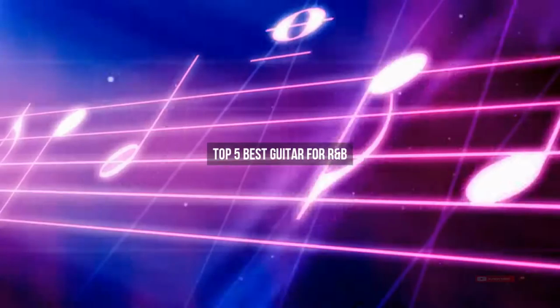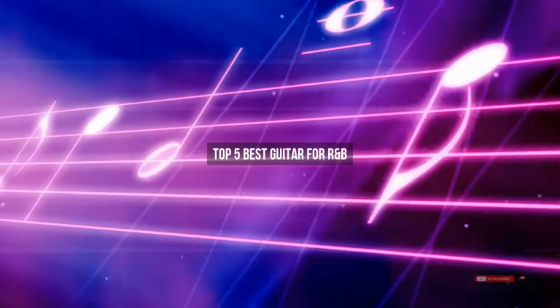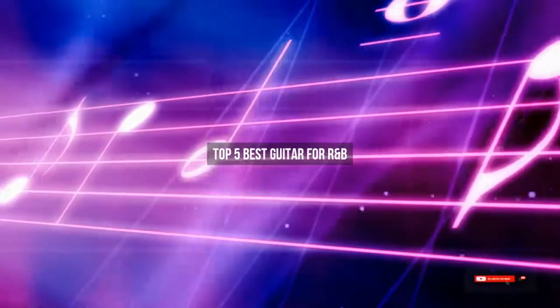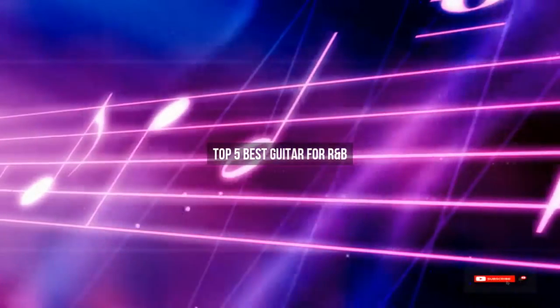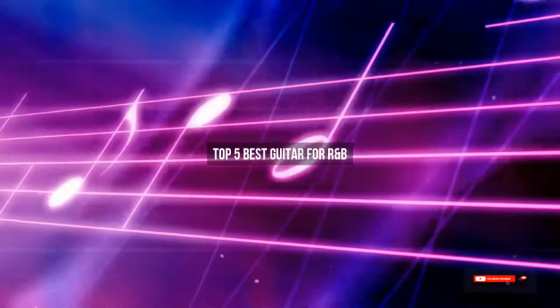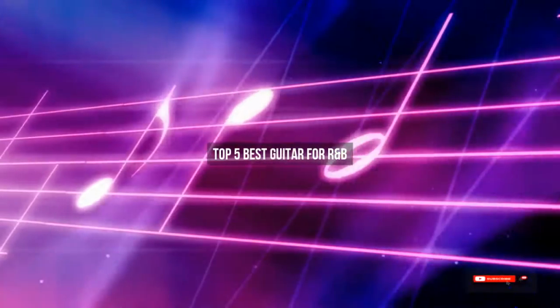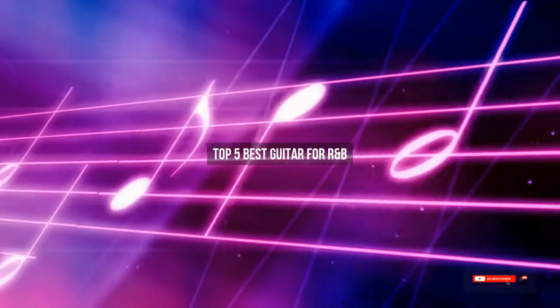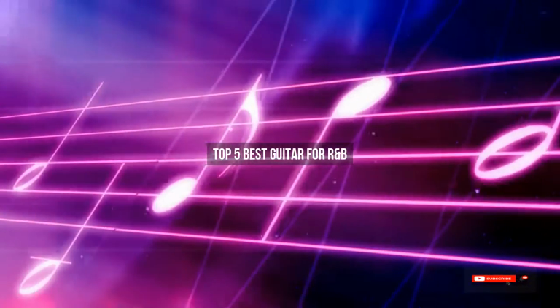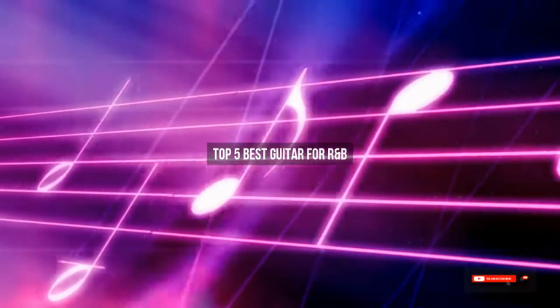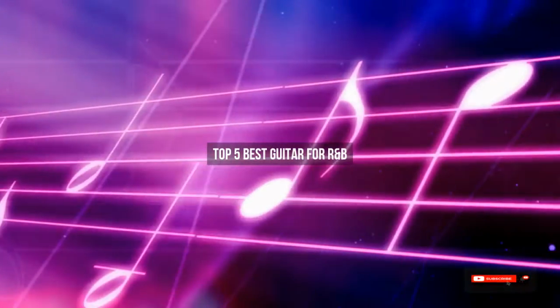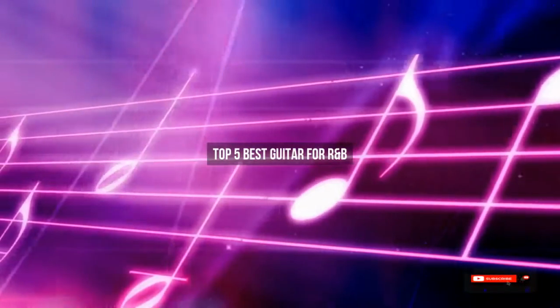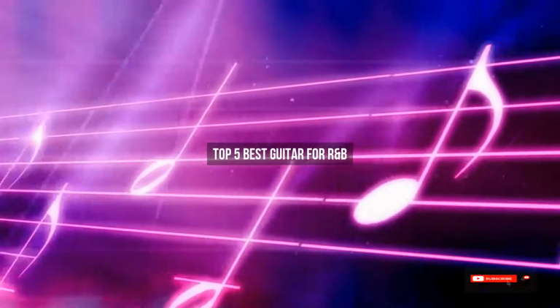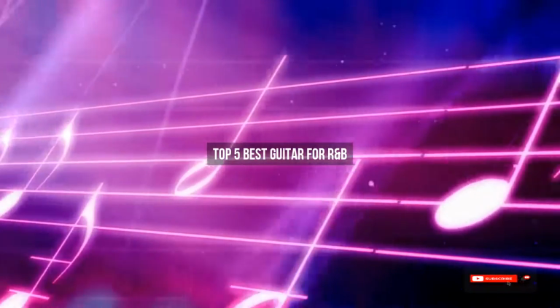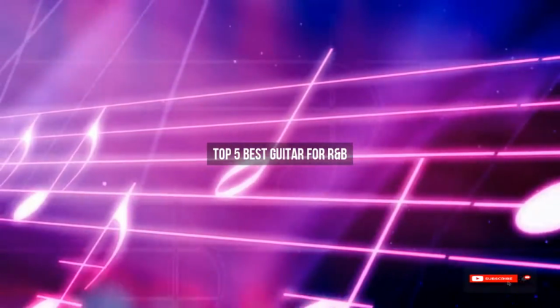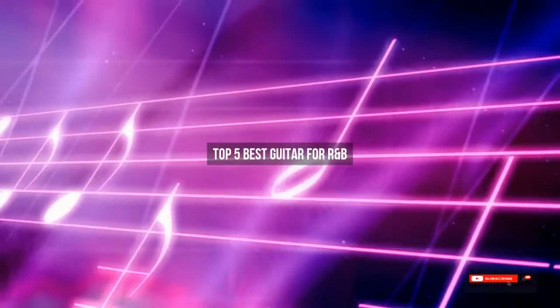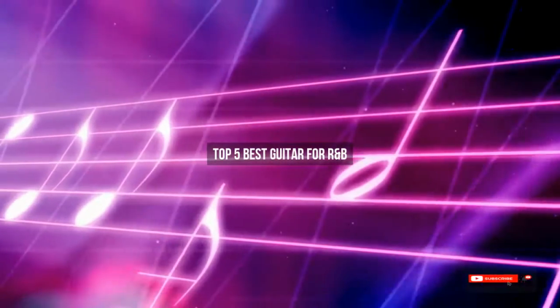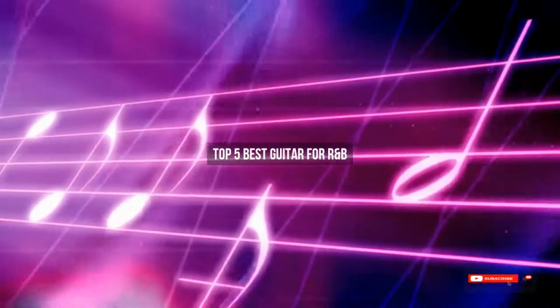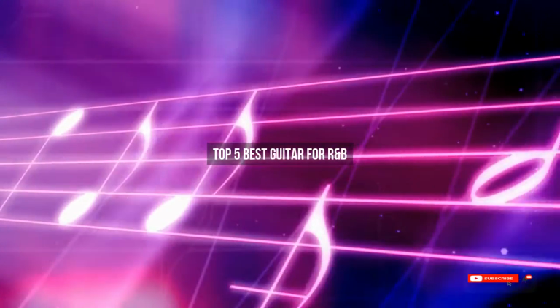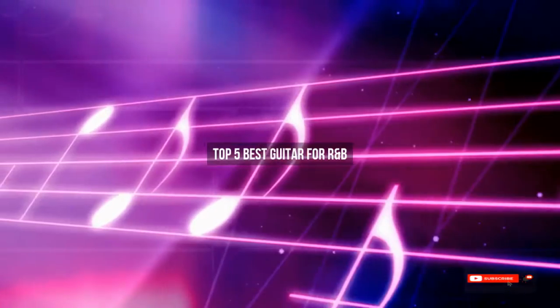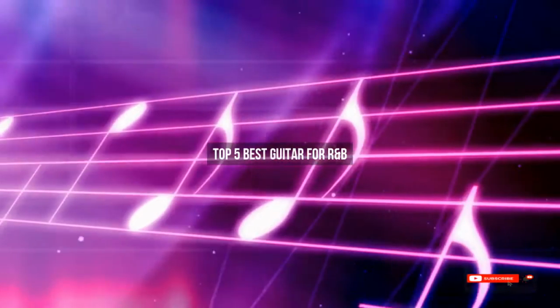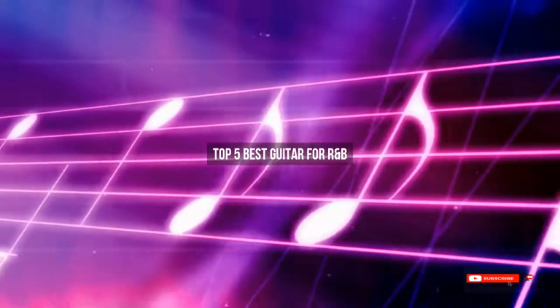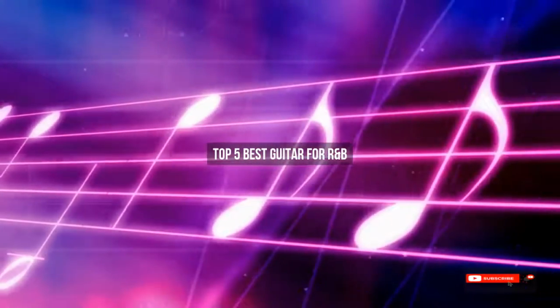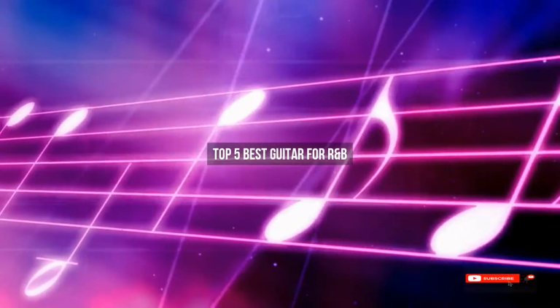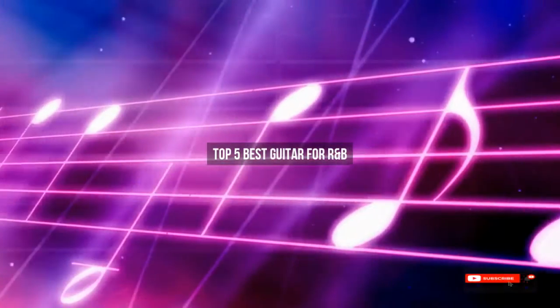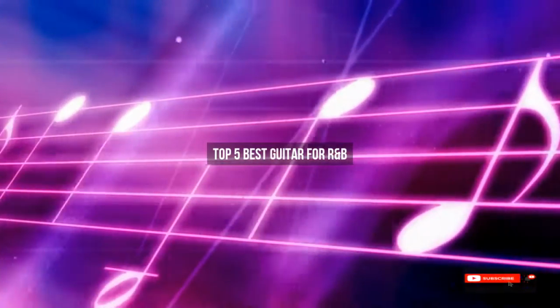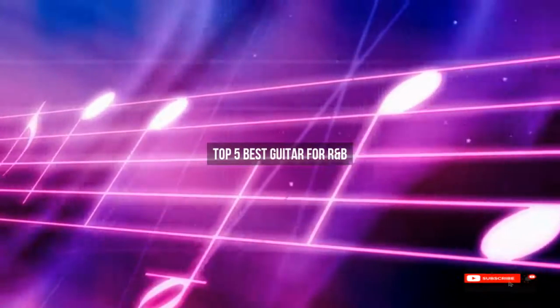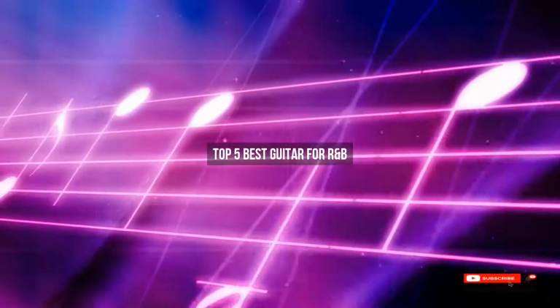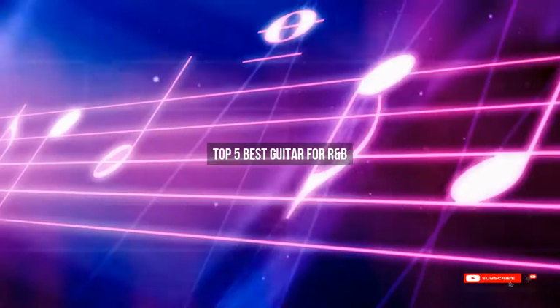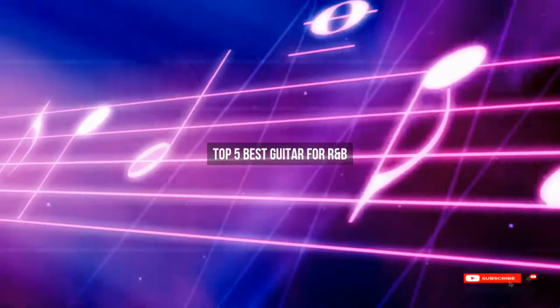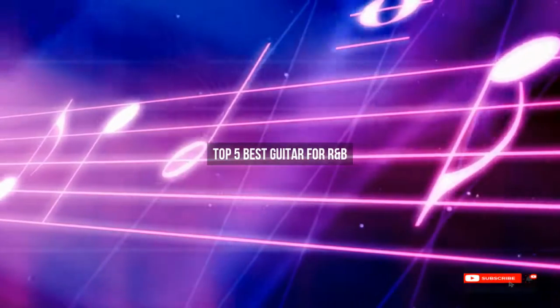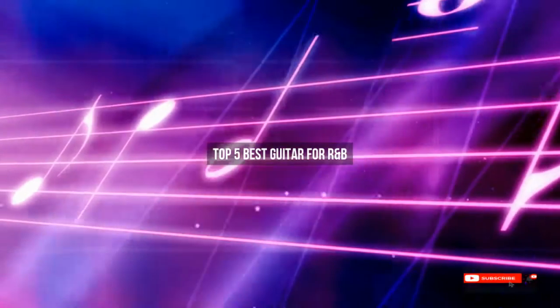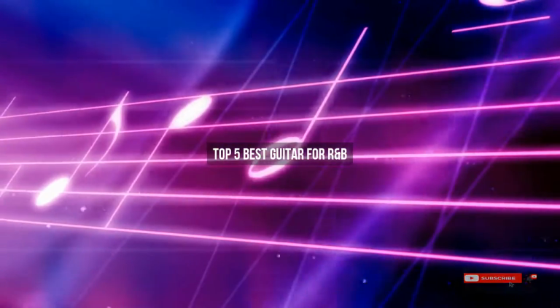Are you looking for the best guitar for R&B? We will review some guitars for R&B based on thousands of user ratings. Here are our top 5 best guitars for R&B.